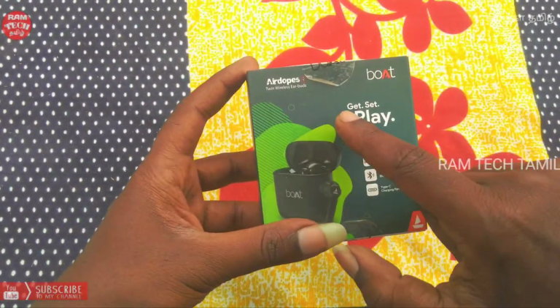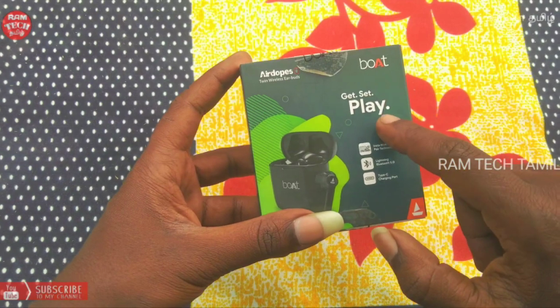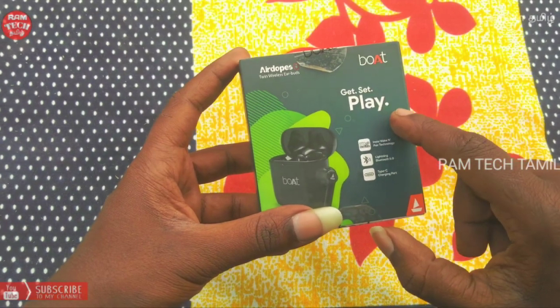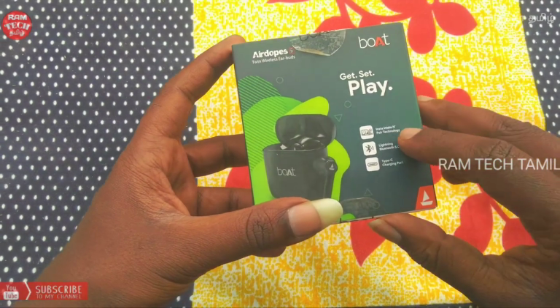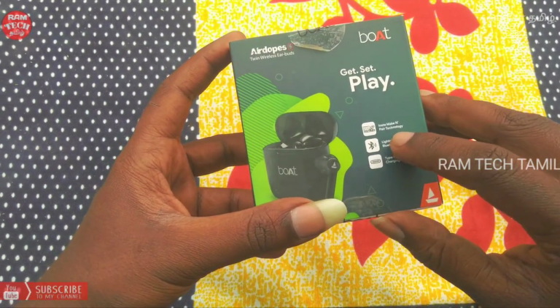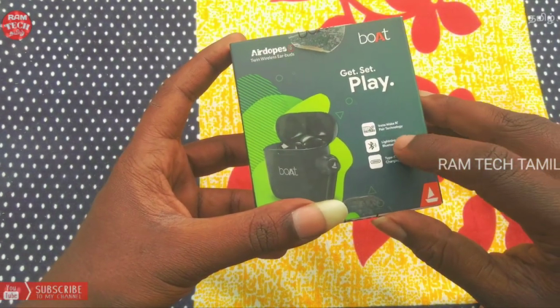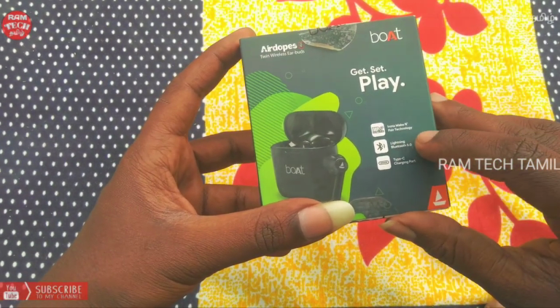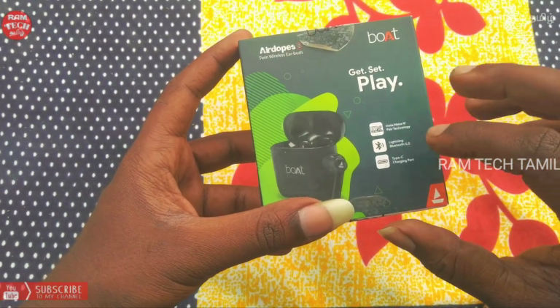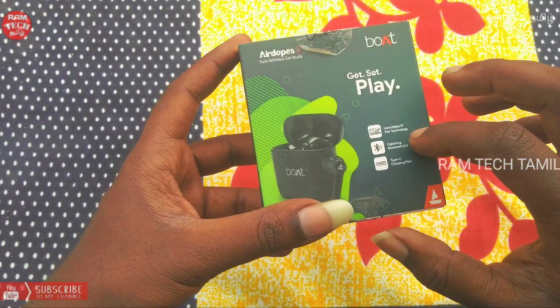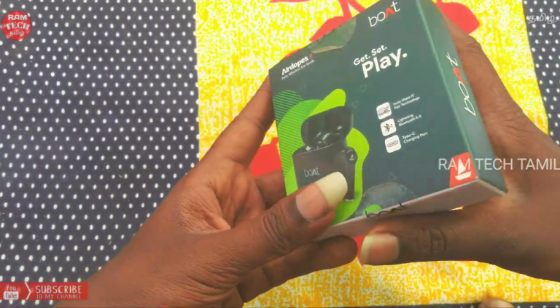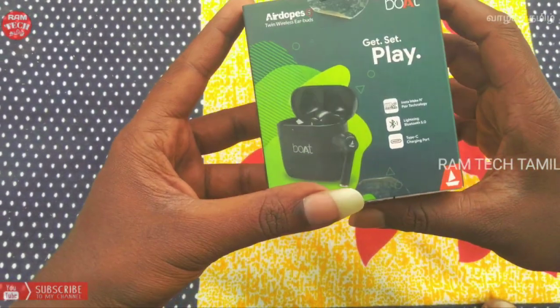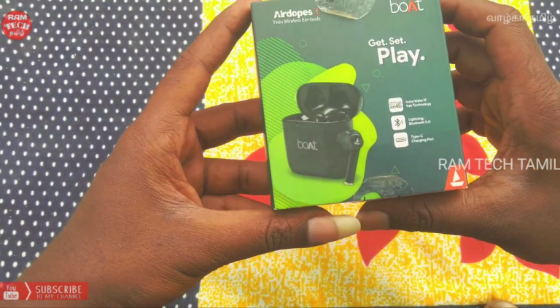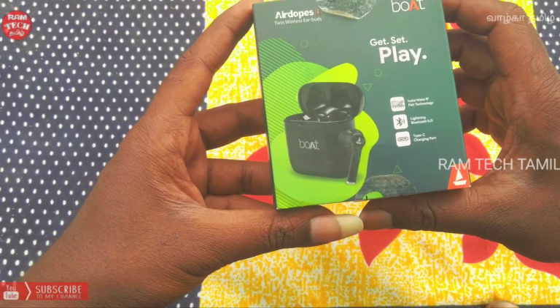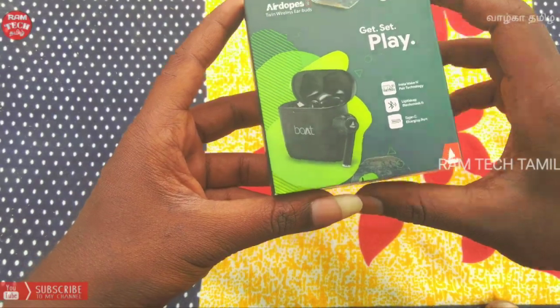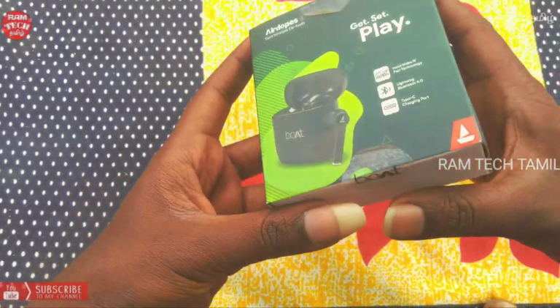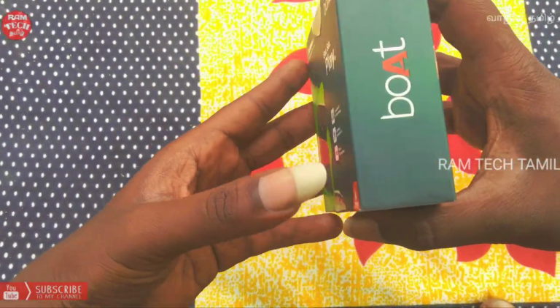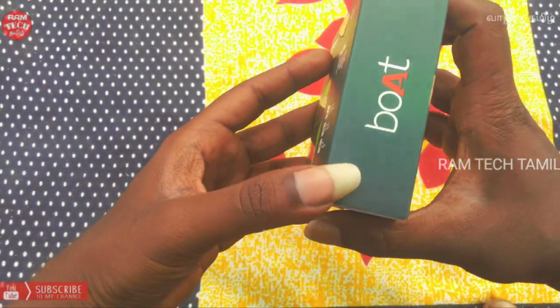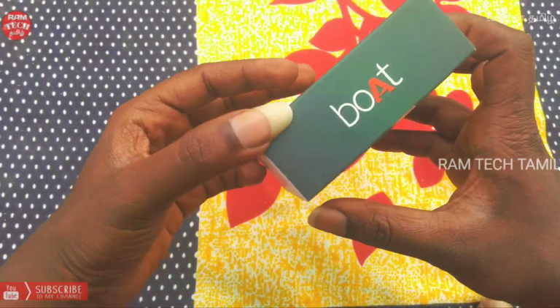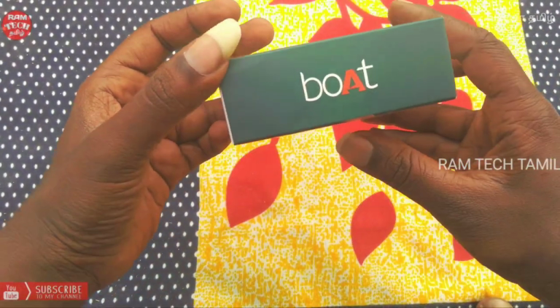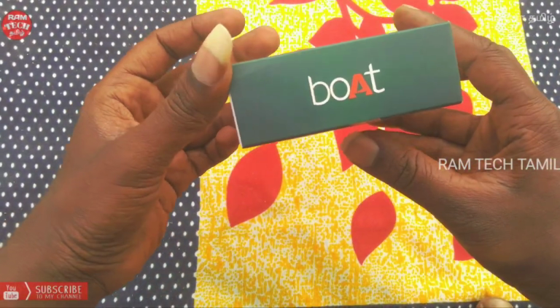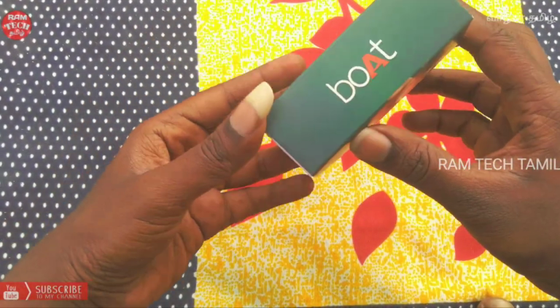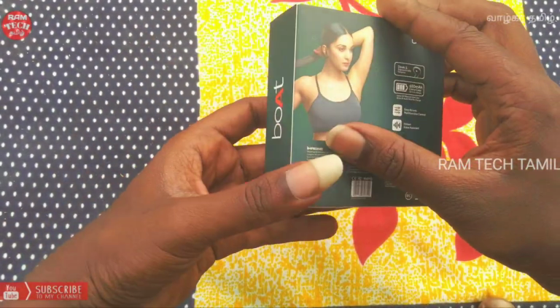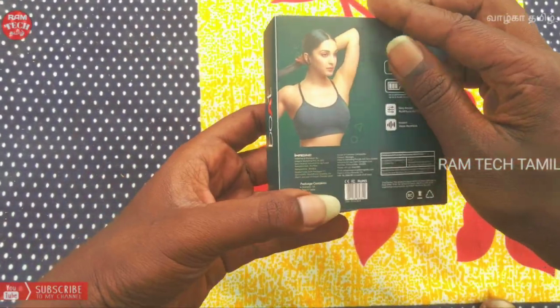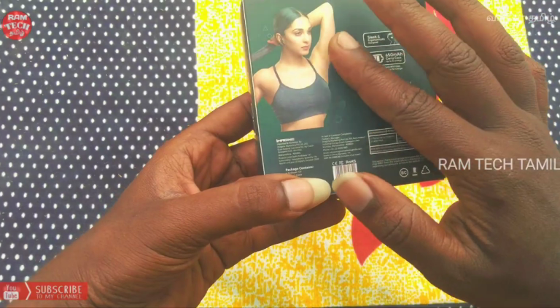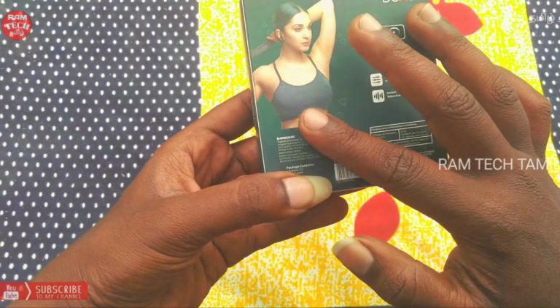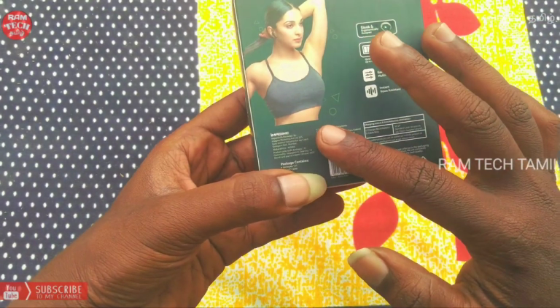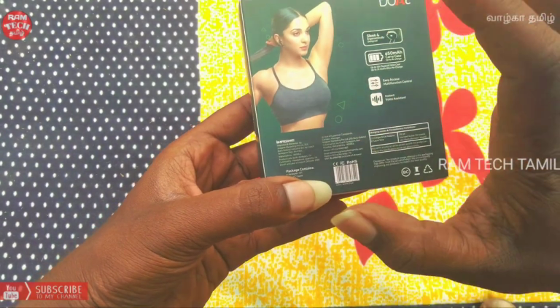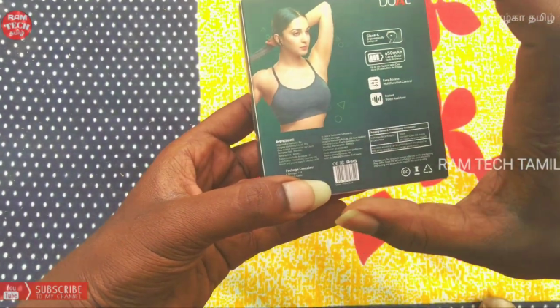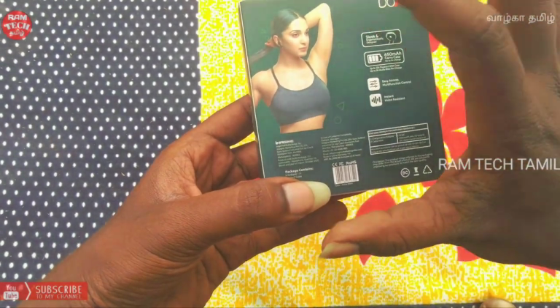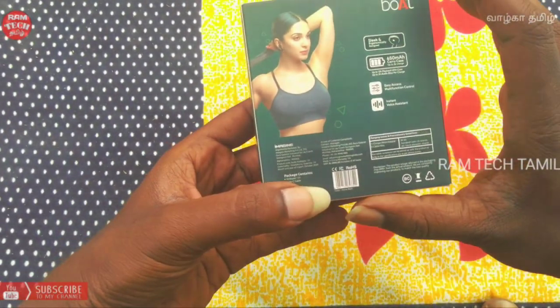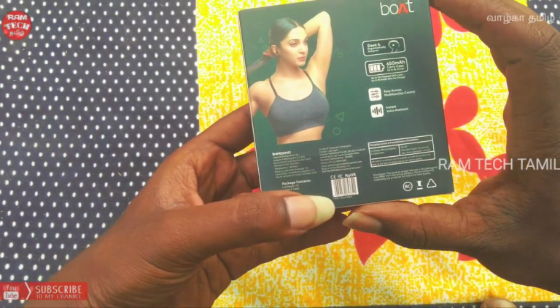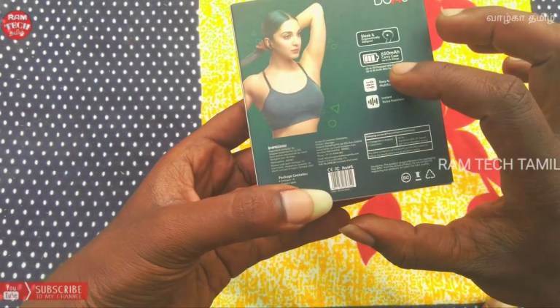The earbuds are installed in the case and are water resistant. In the case, it has a Type-C charging port. The earbuds are installed in the charging case.